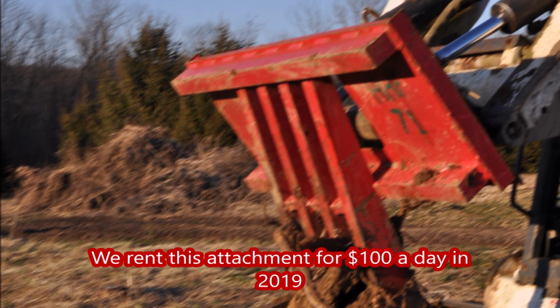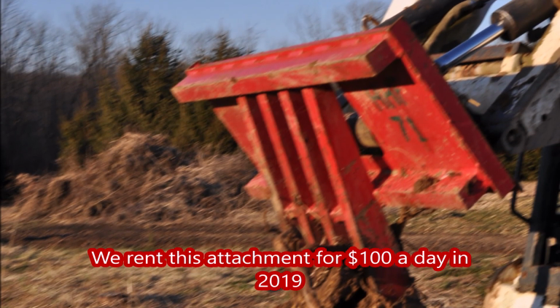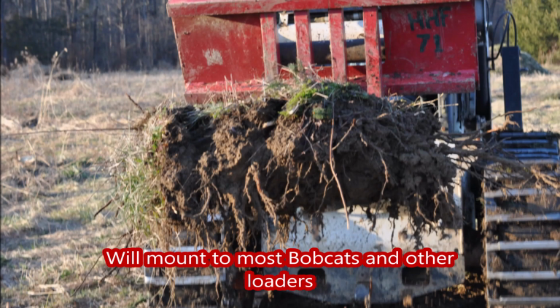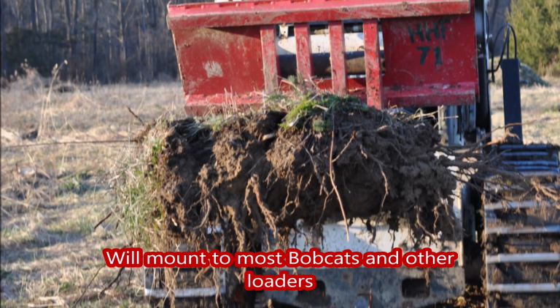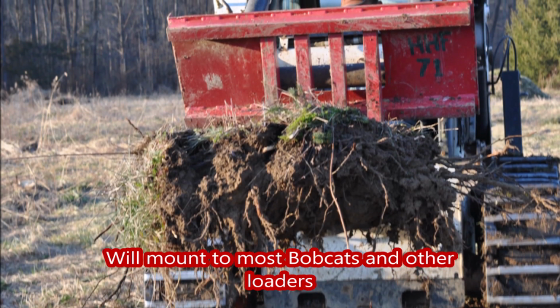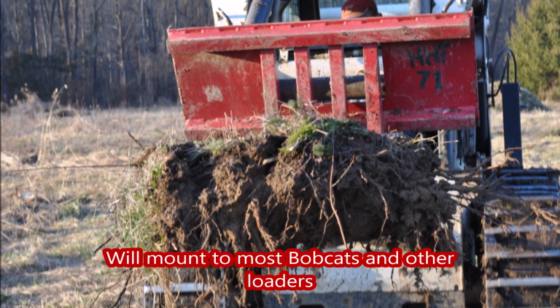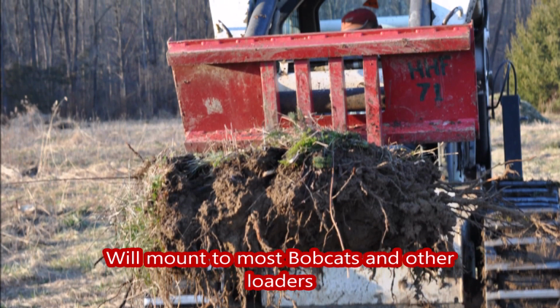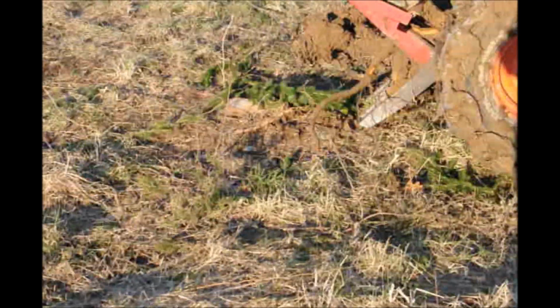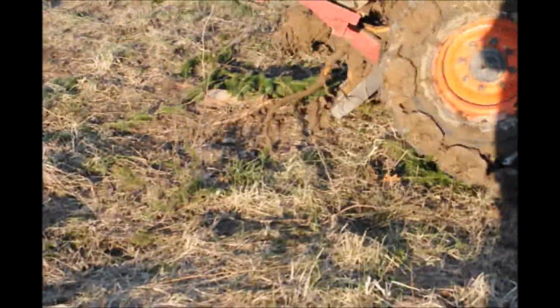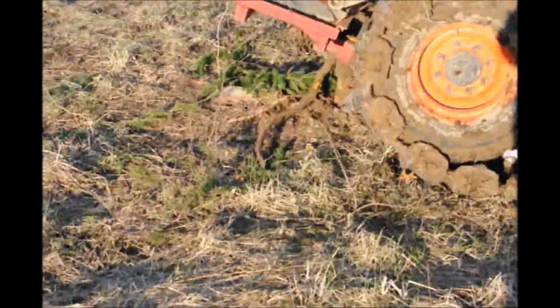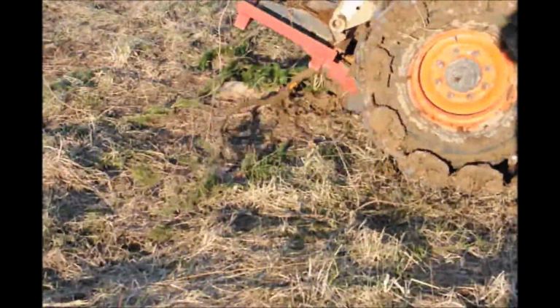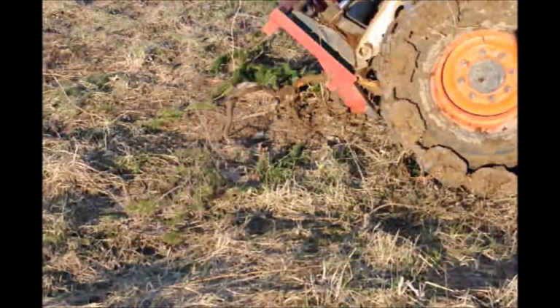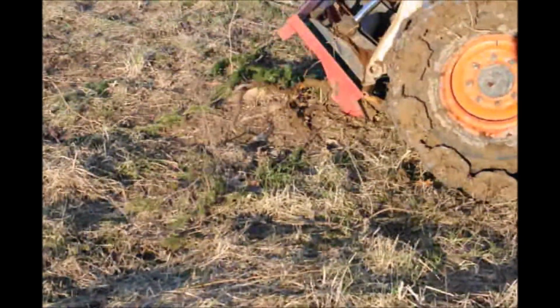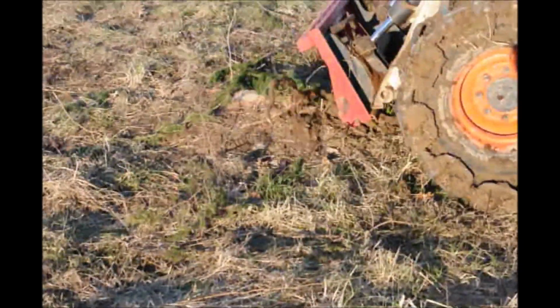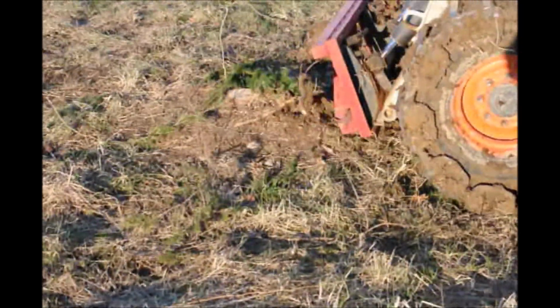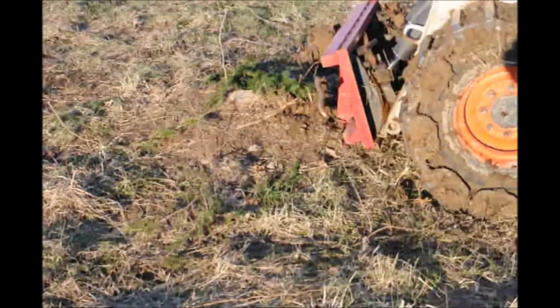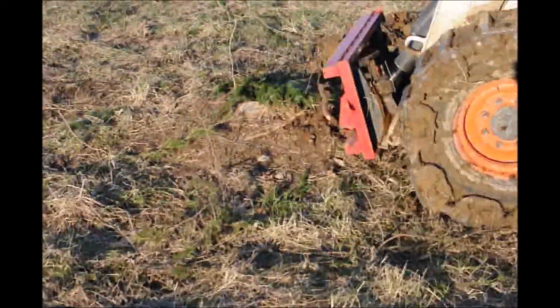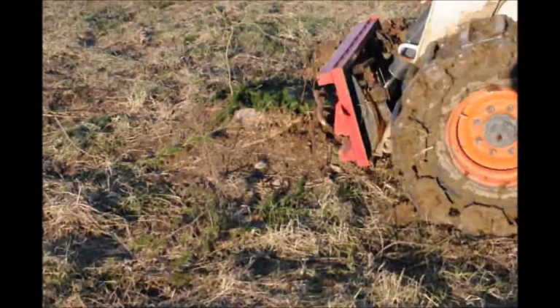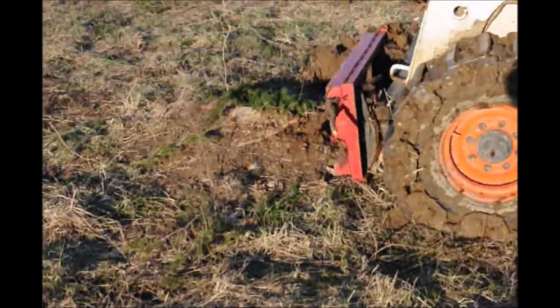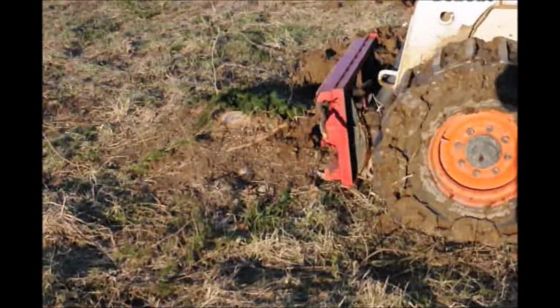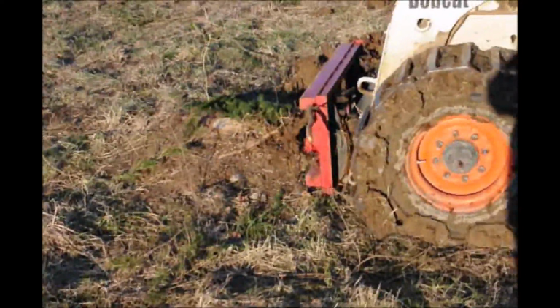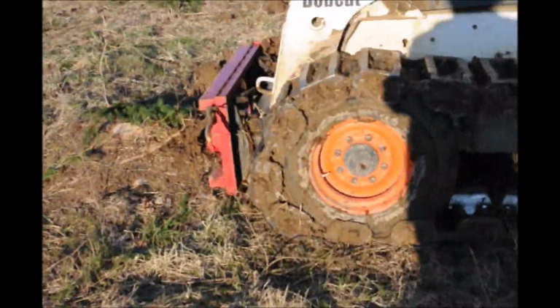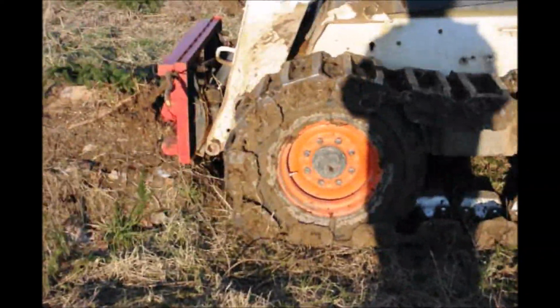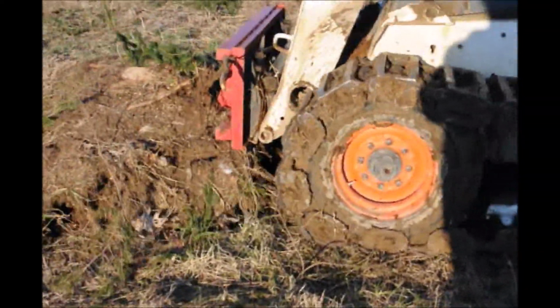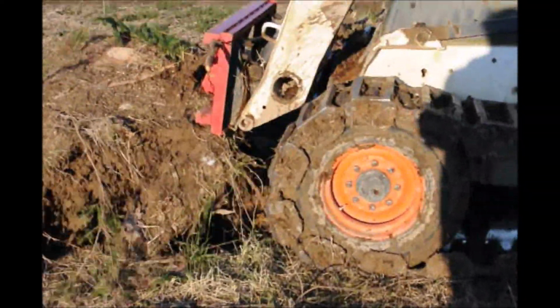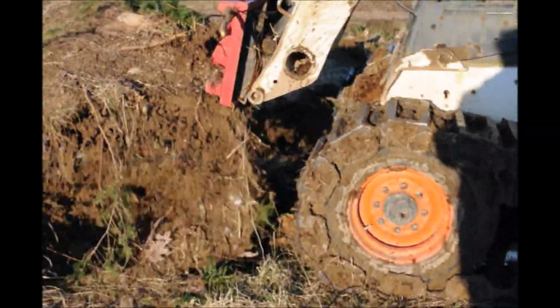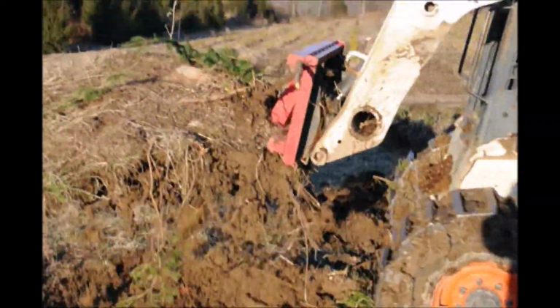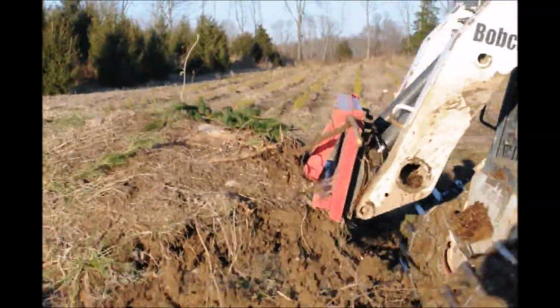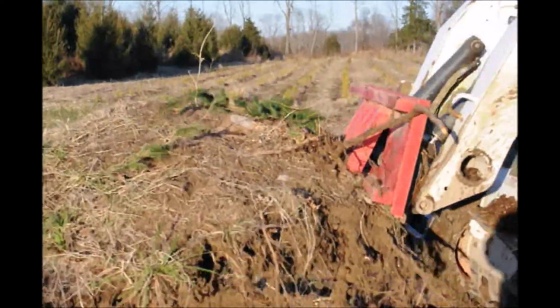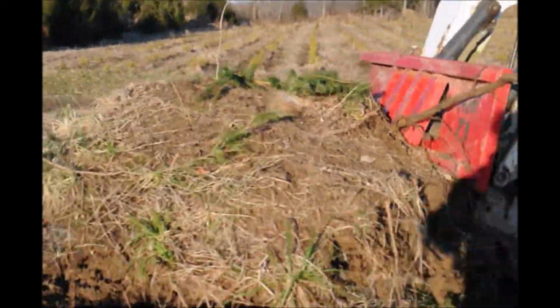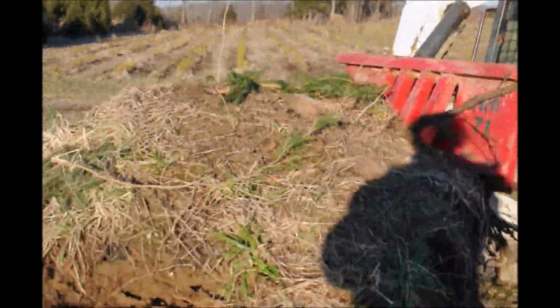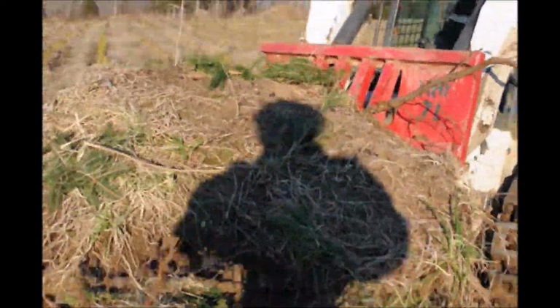This stump puller is an efficient way to pull out stumps up to about 20 inches in diameter. It can also help you dig holes for planting your trees where there are a lot of roots. It's easy to mount up, attaches and detaches quickly, and can be put on a pickup truck to transport.